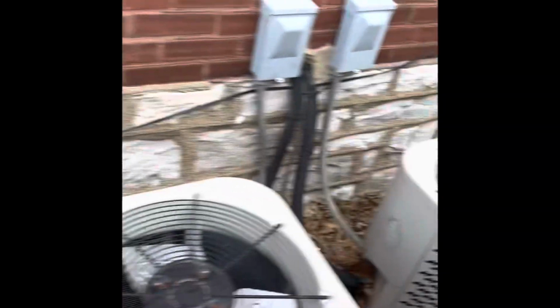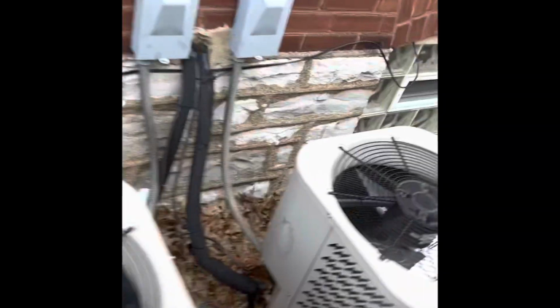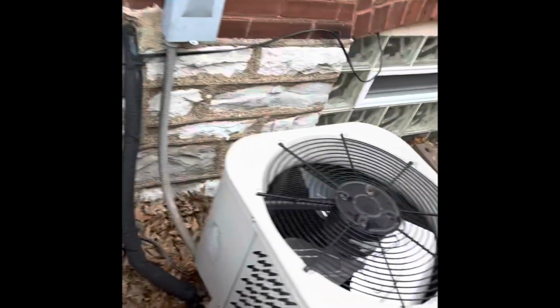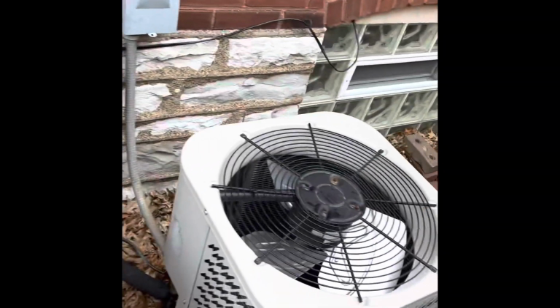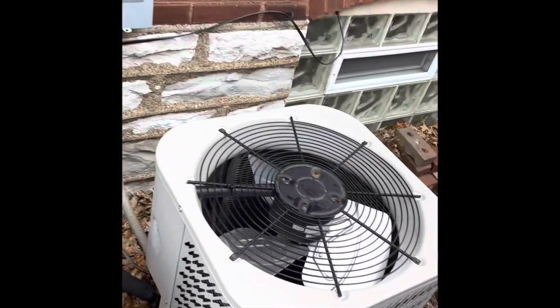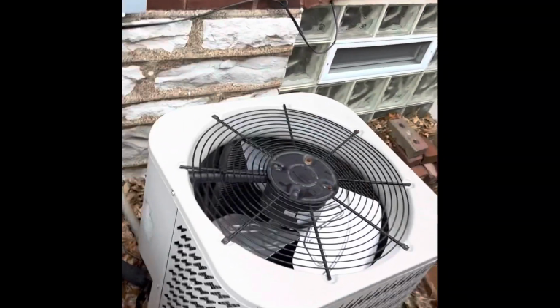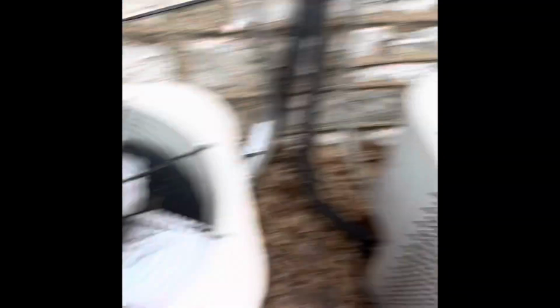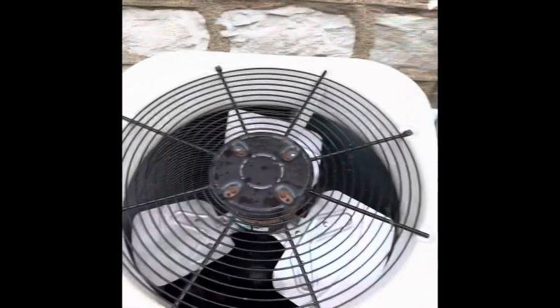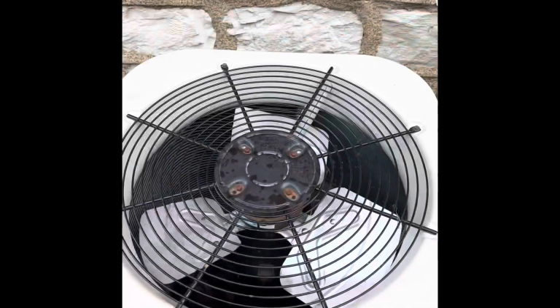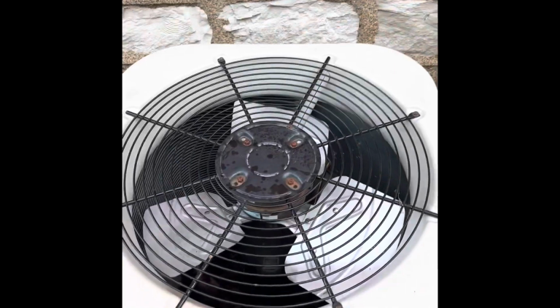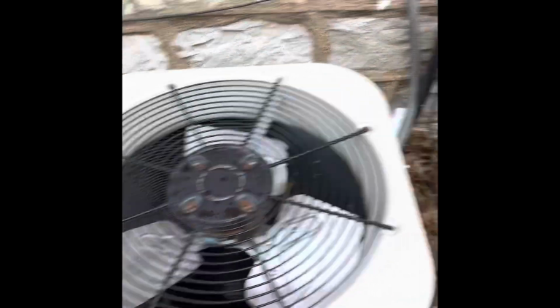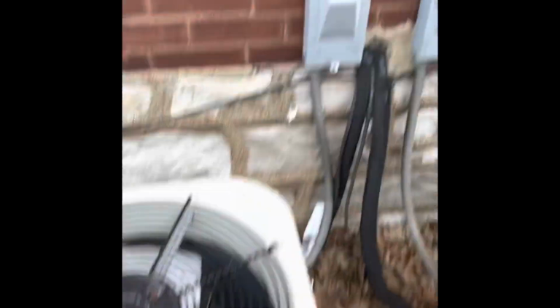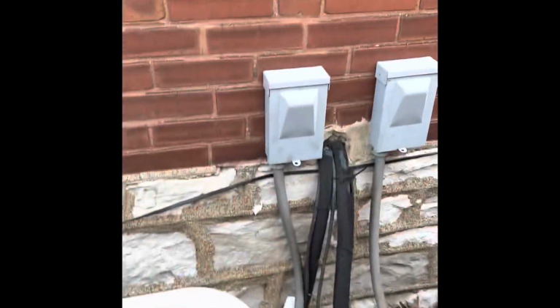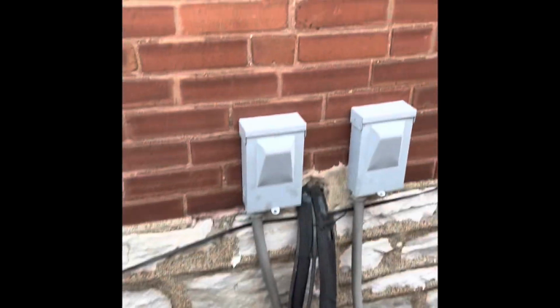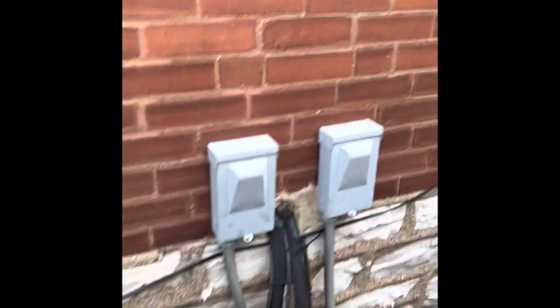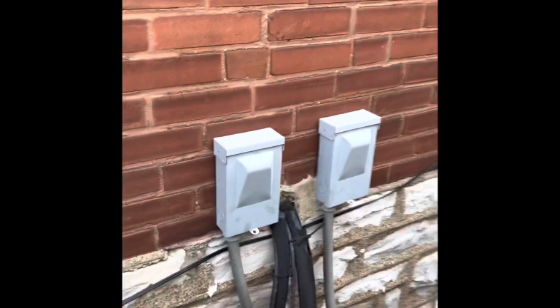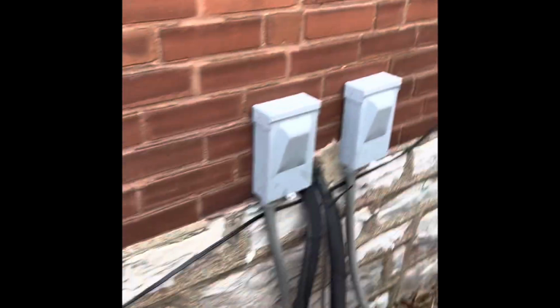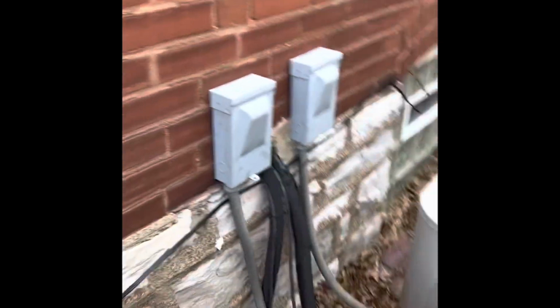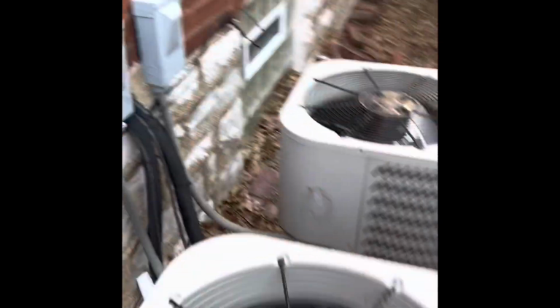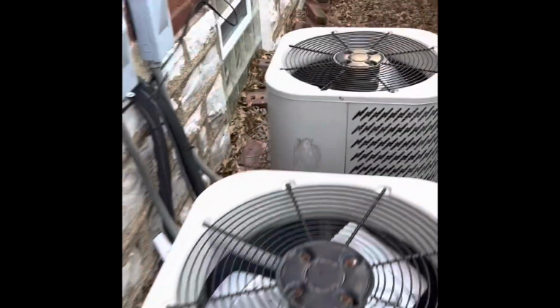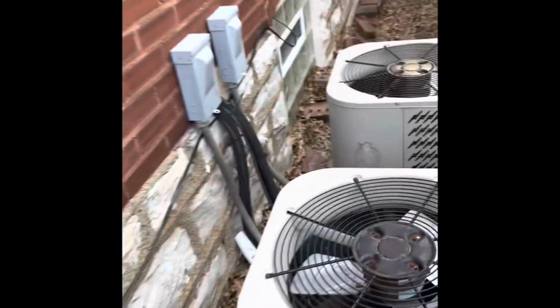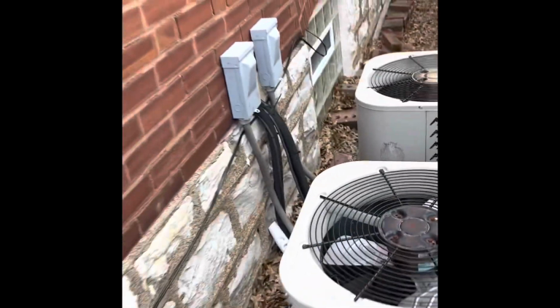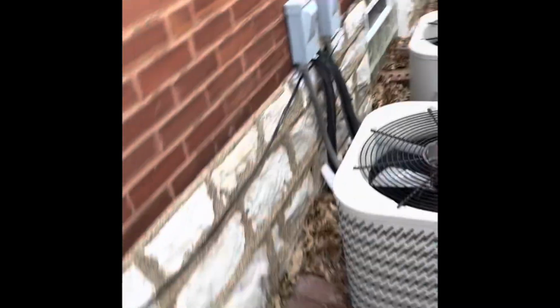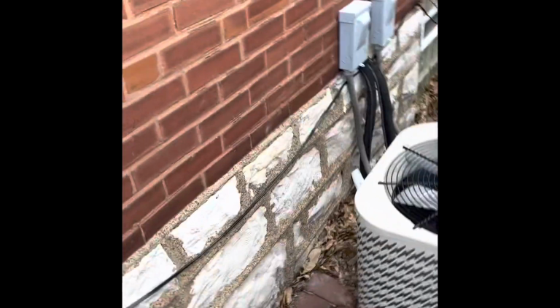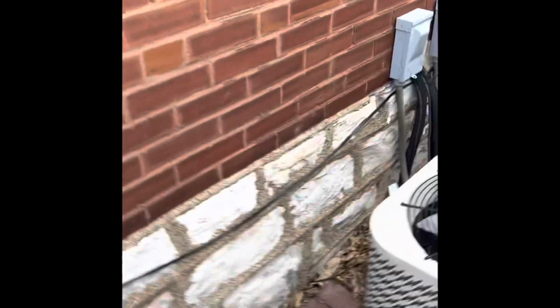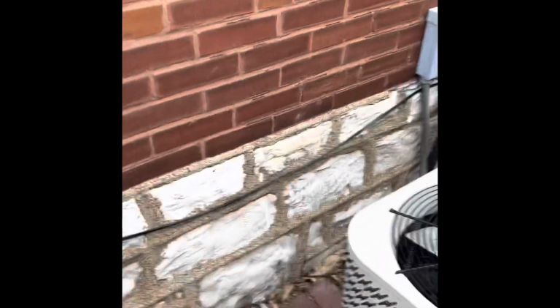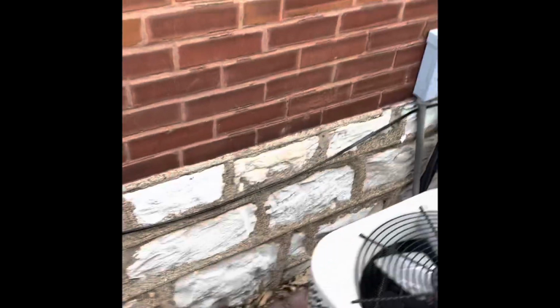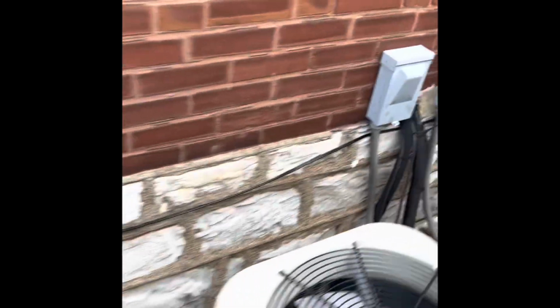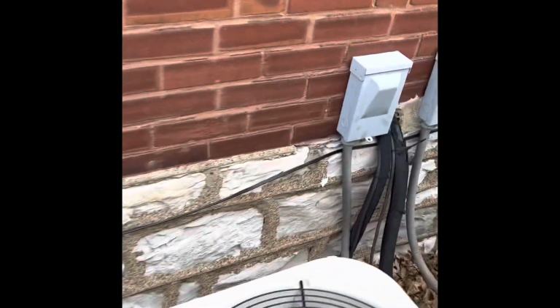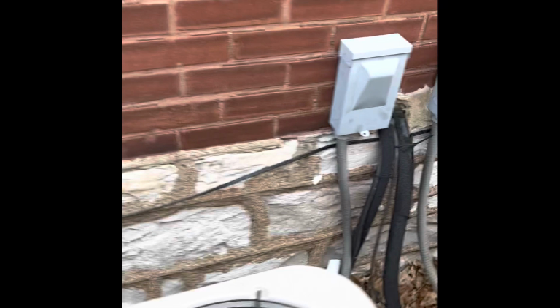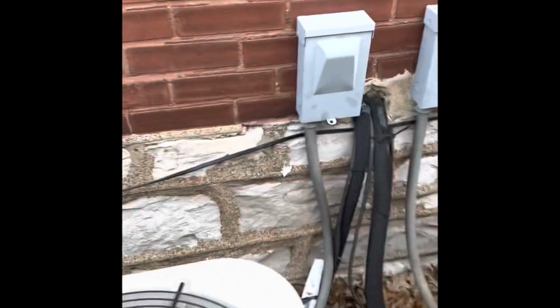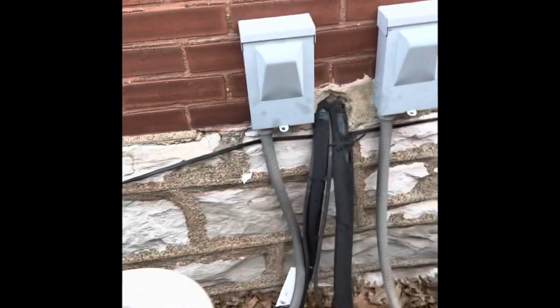The second floor system is going to be on the right, first floor on the left. New electrical disconnect and whip, flushing pressure test line set. Looks like both are three-quarter inch line sets.